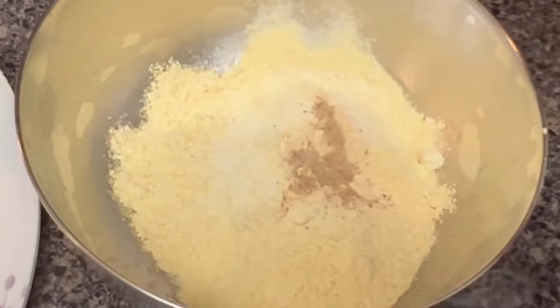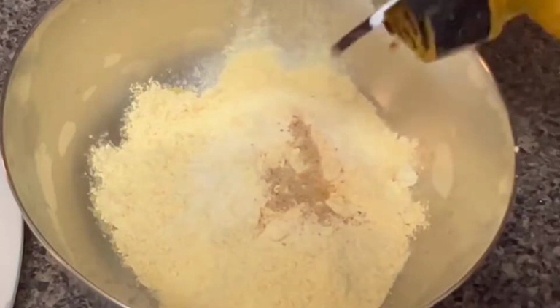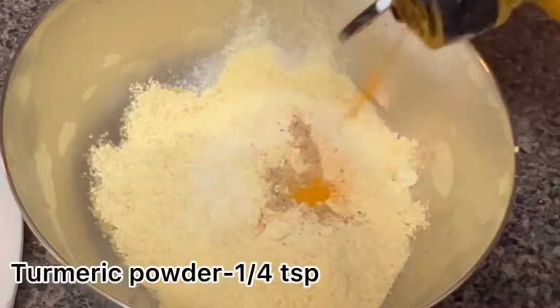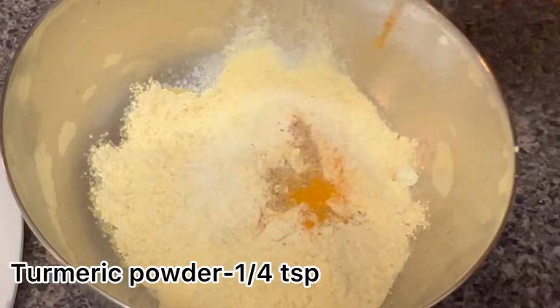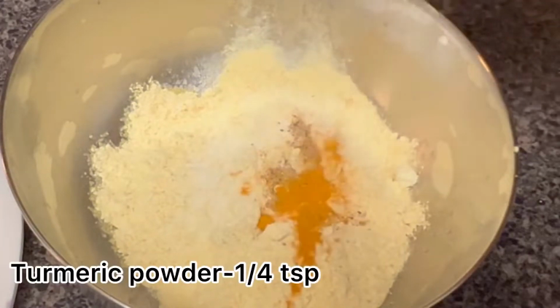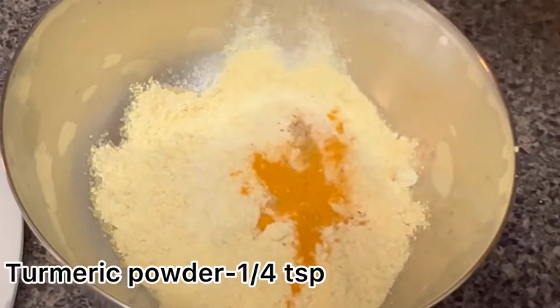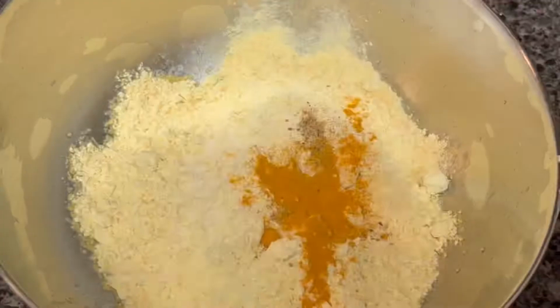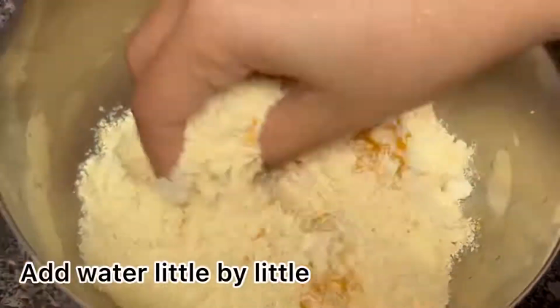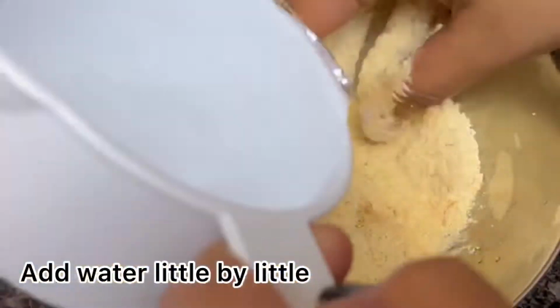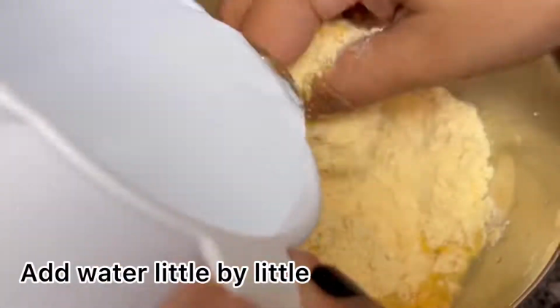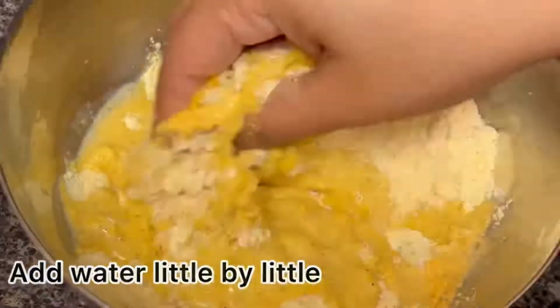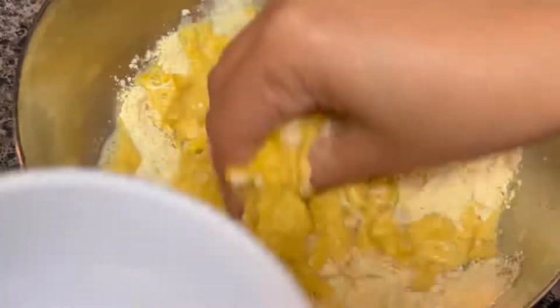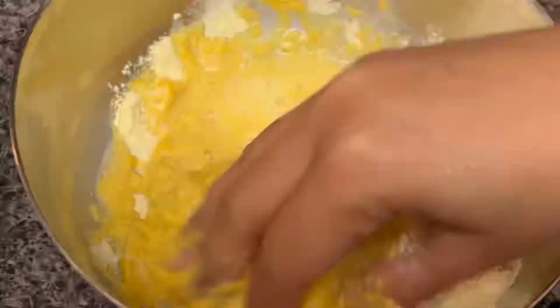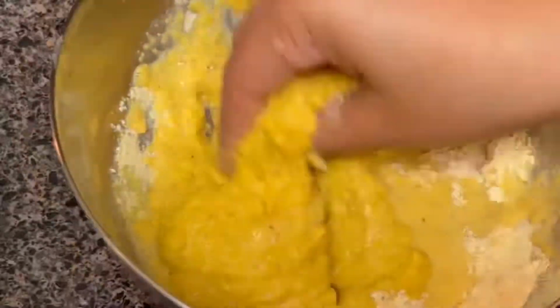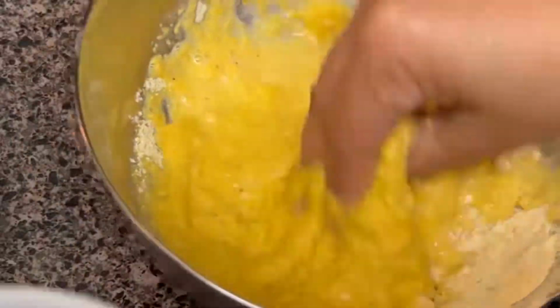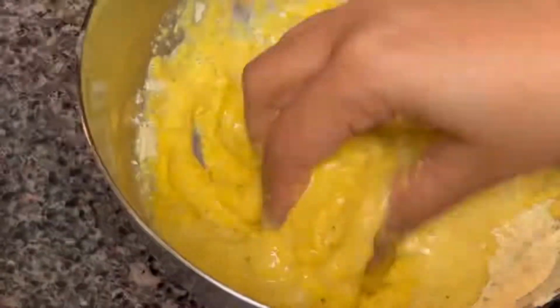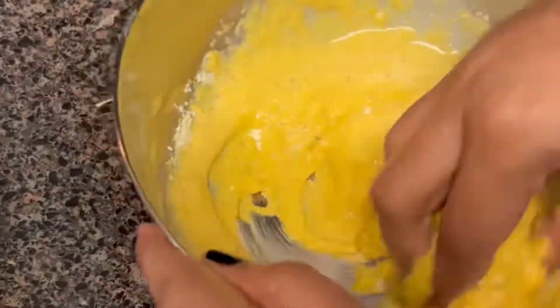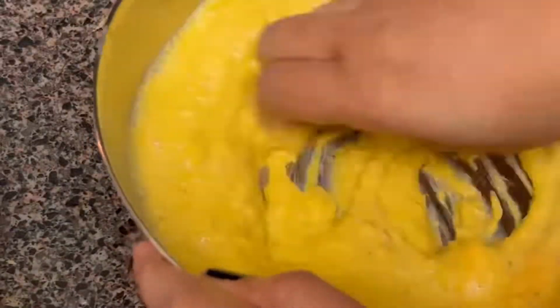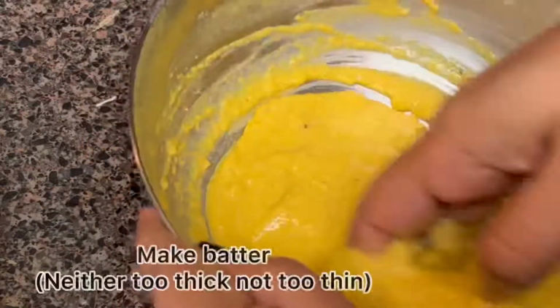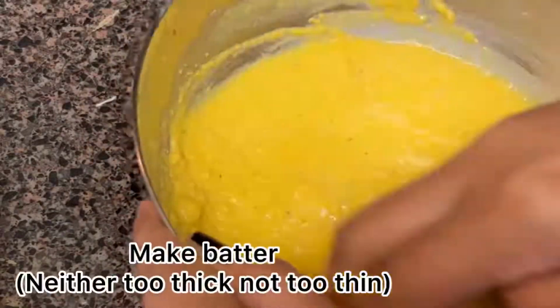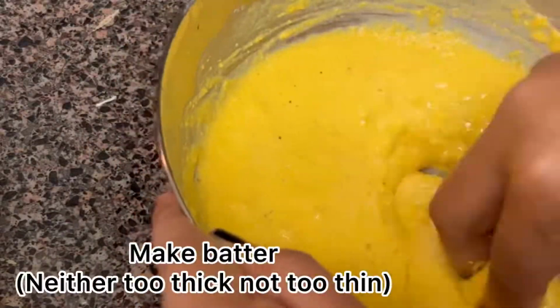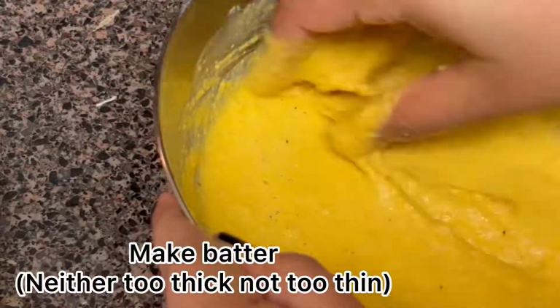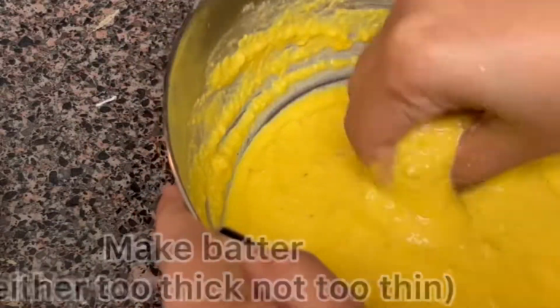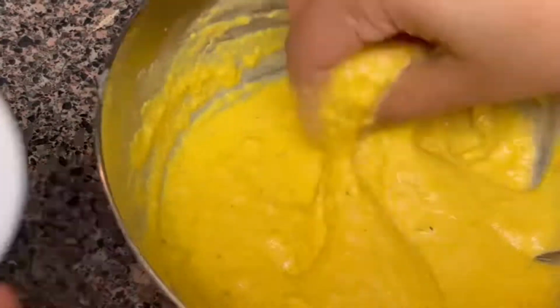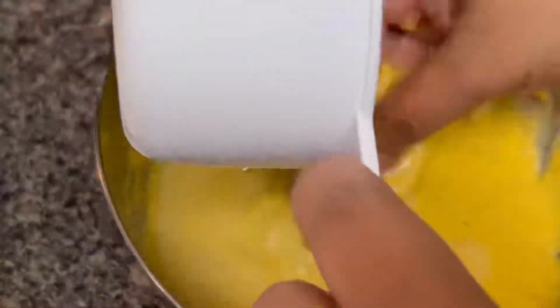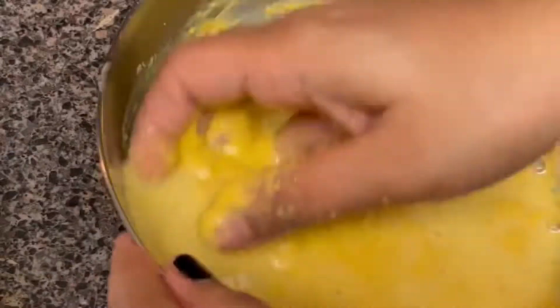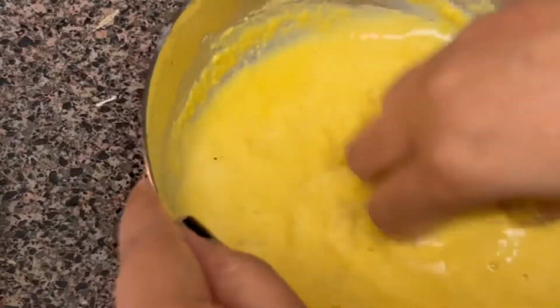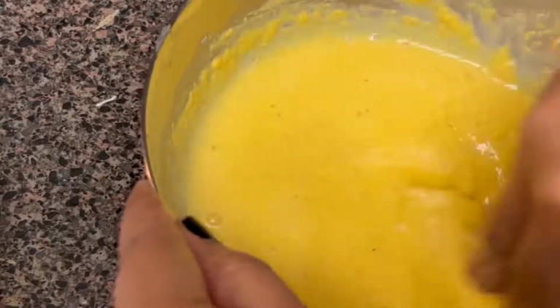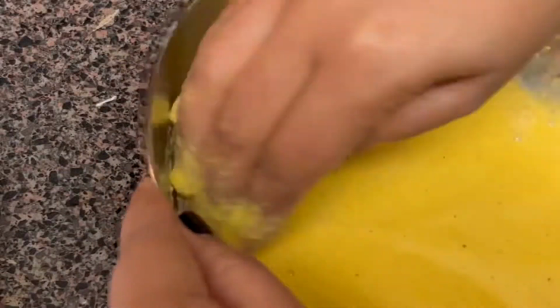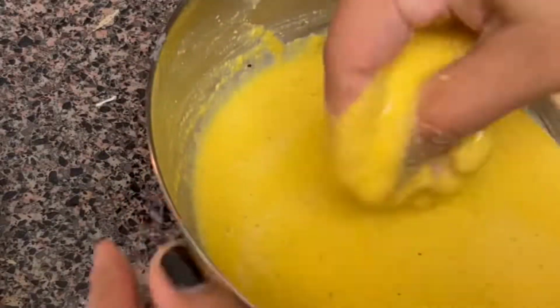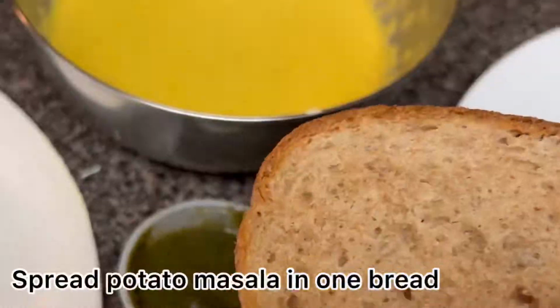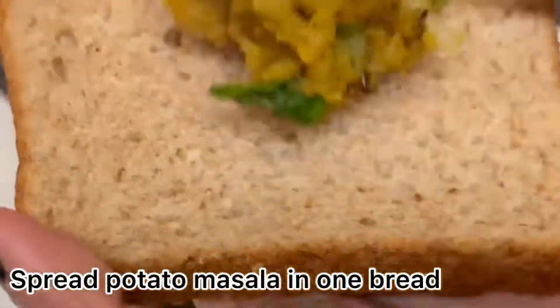Take one cup of besan. Add salt as per your taste, coriander powder one-quarter teaspoon, turmeric powder one-quarter teaspoon. Add water little by little and make it into a batter. Make the batter neither too thick nor too thin, because the bread will soak up the water.